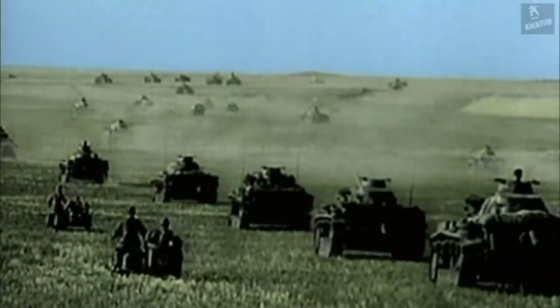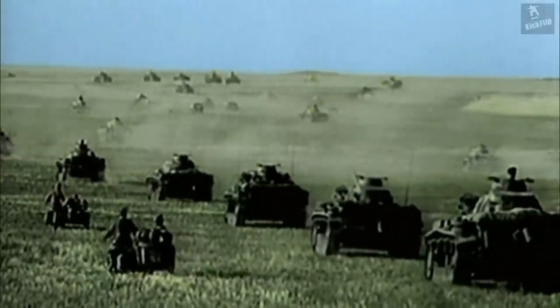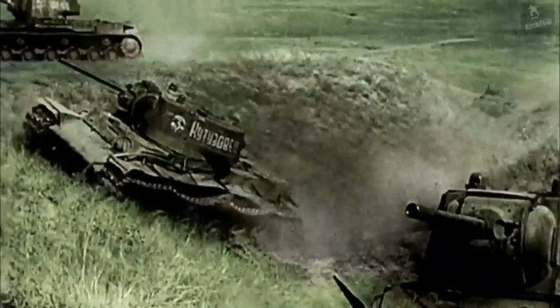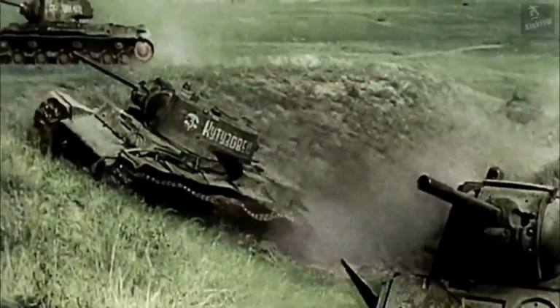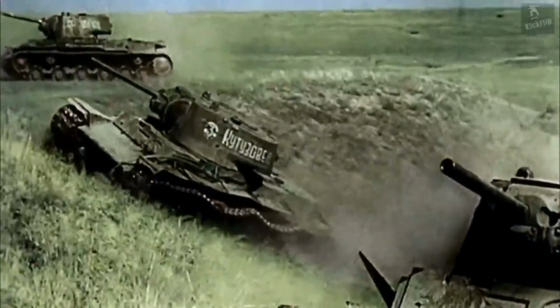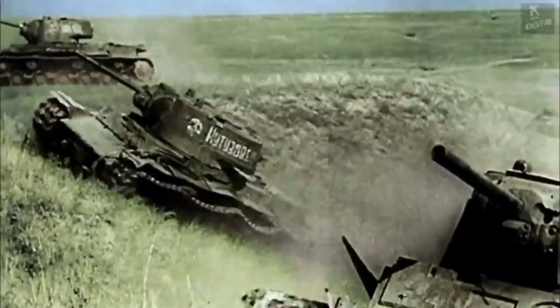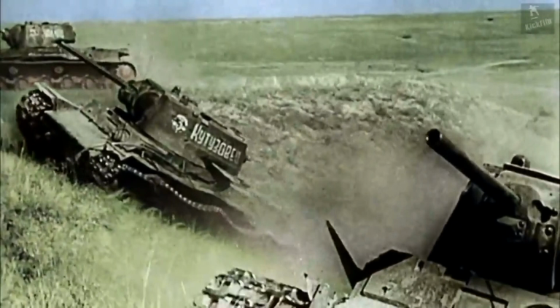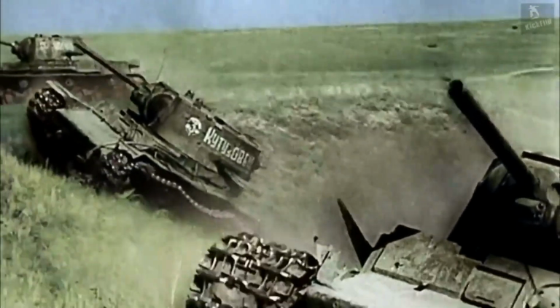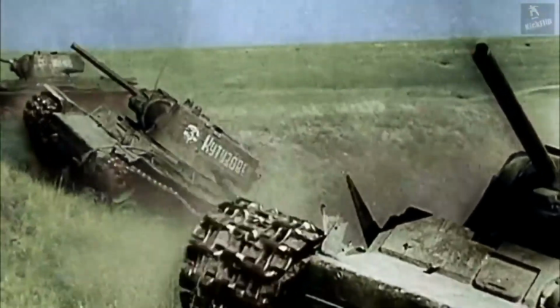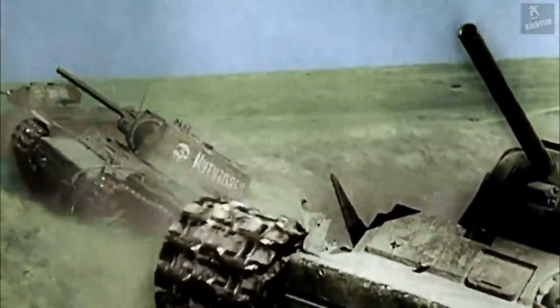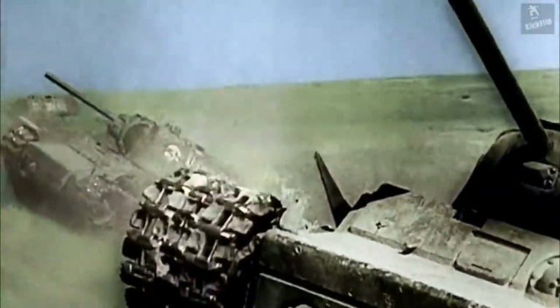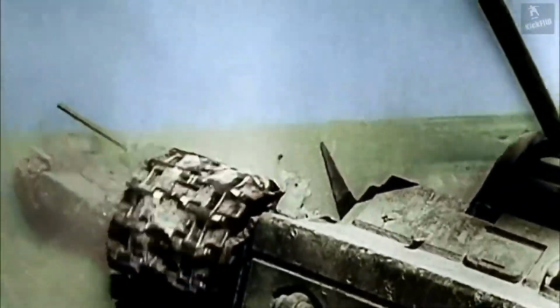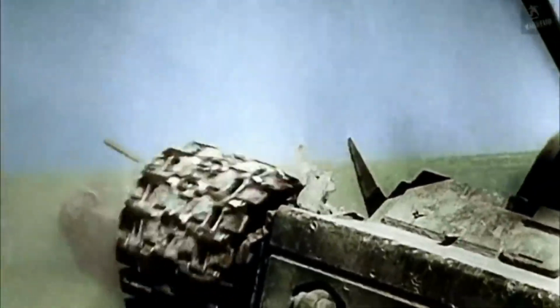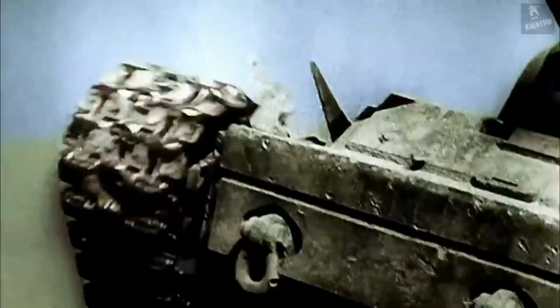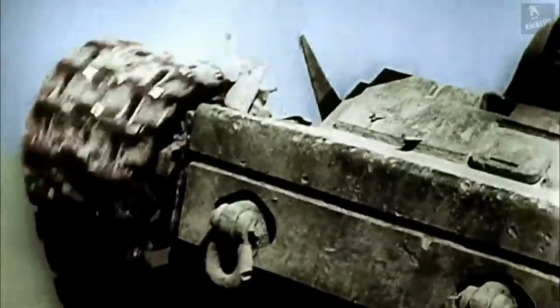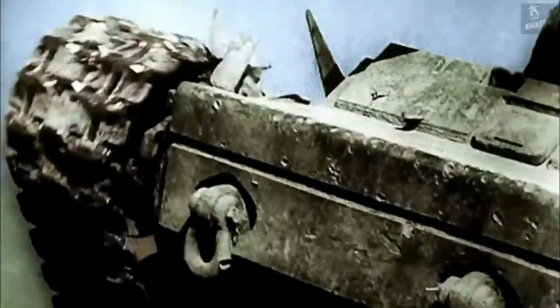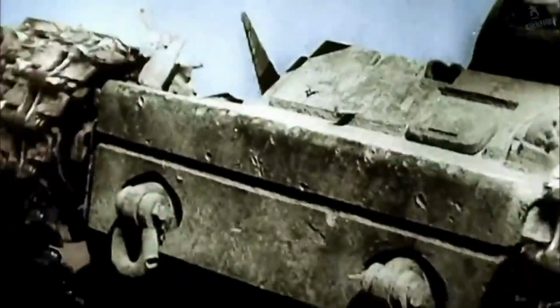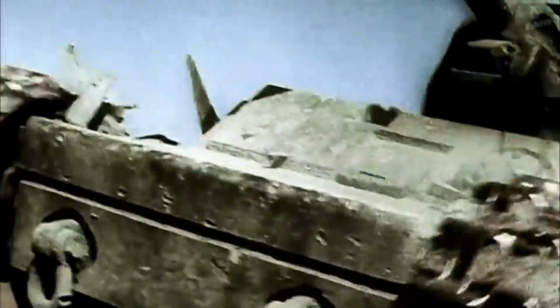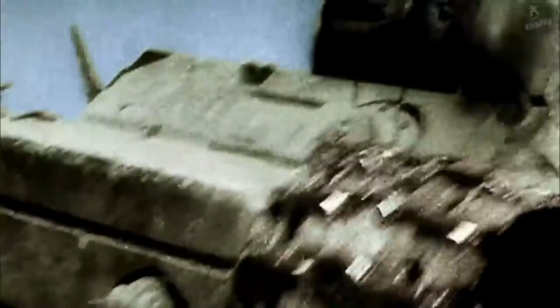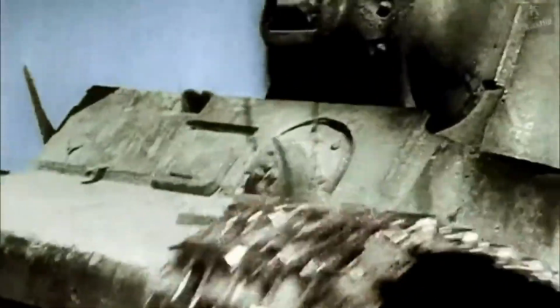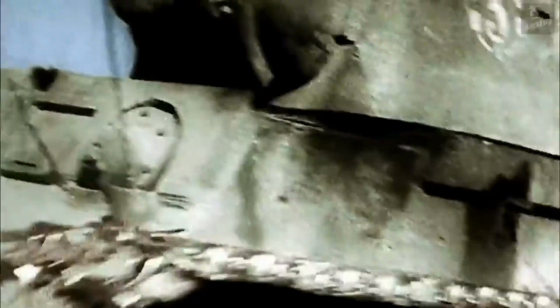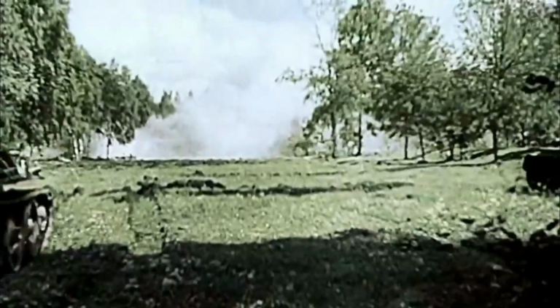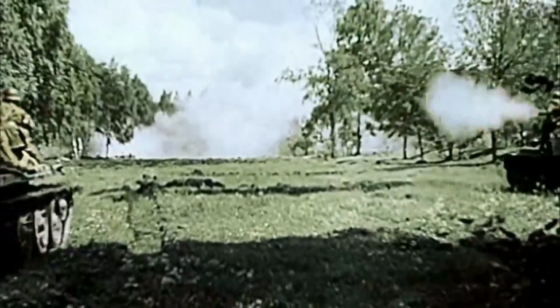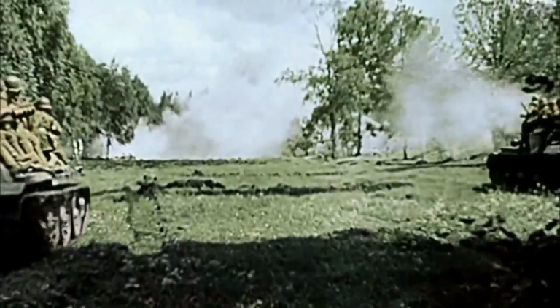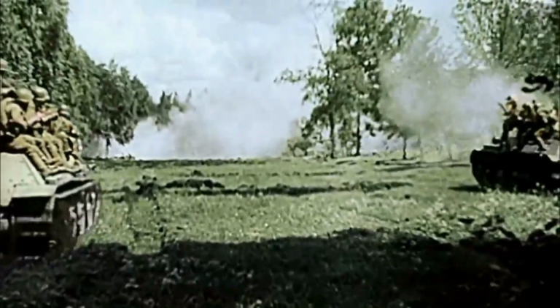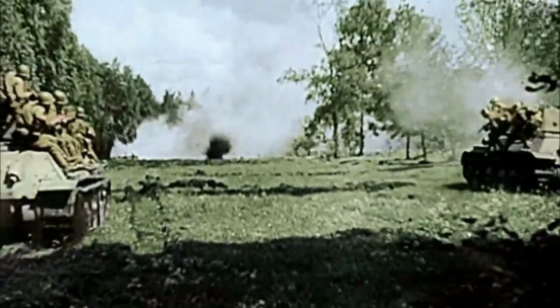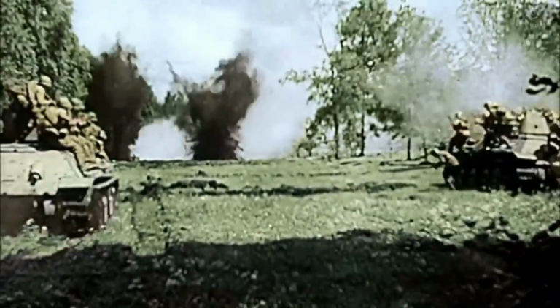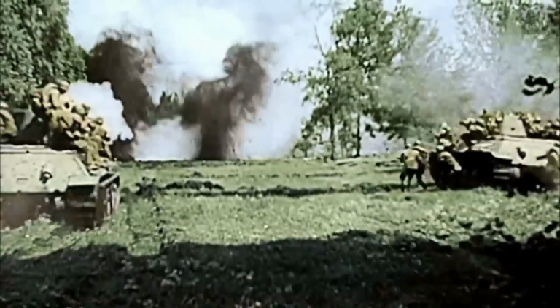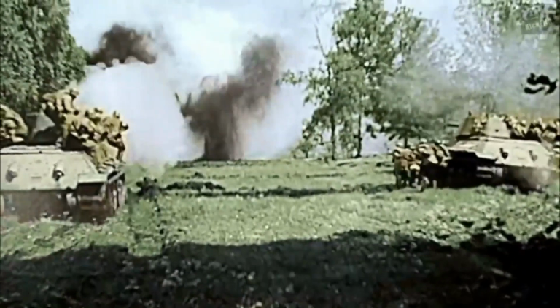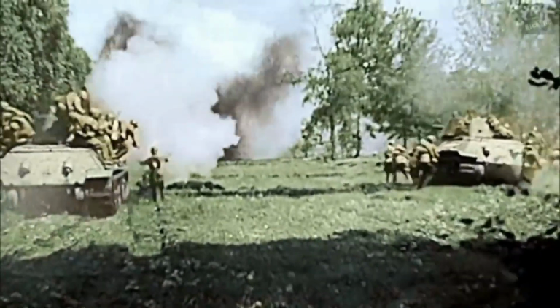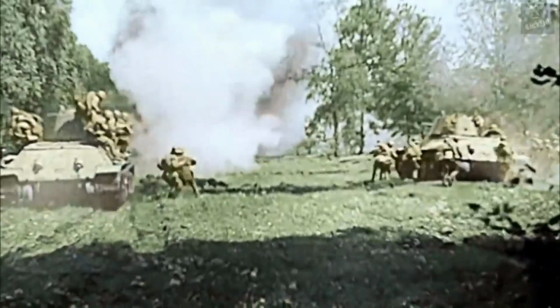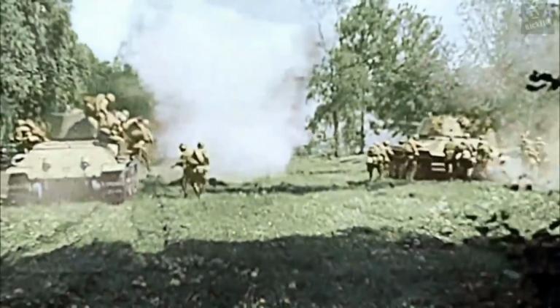Diesel versus gasoline engines. Did you know that the T-34 initially had a gasoline engine version? However, due to the vulnerability of gasoline-powered tanks to fires, the diesel version featuring the V-2 engine became the standard.